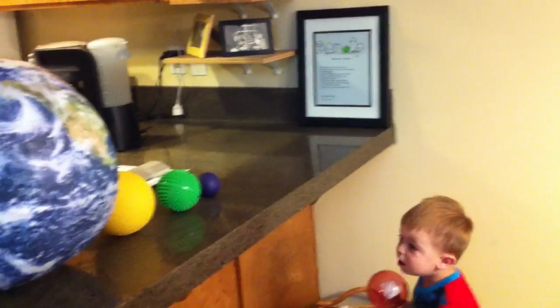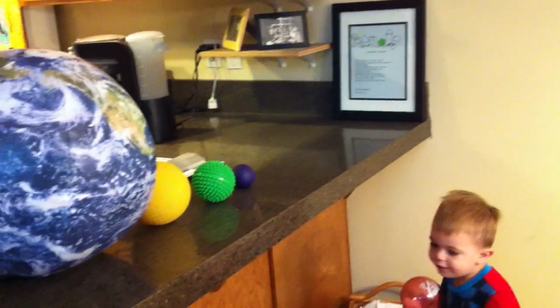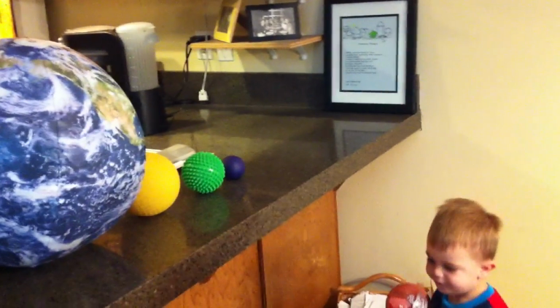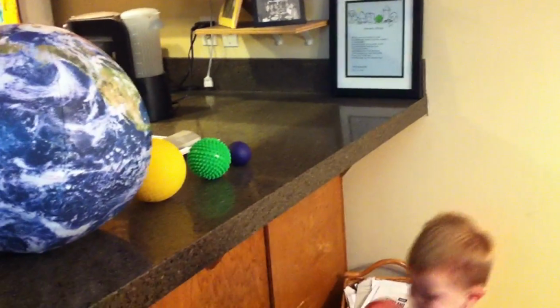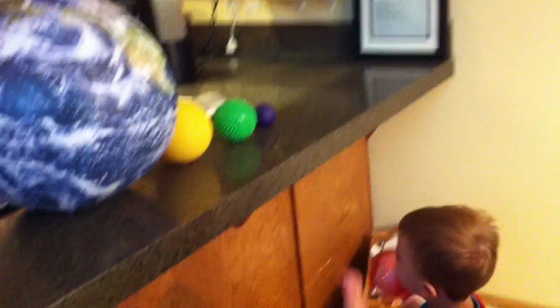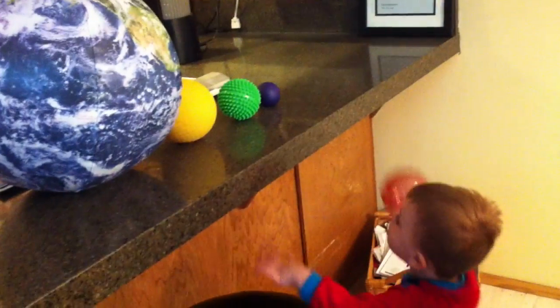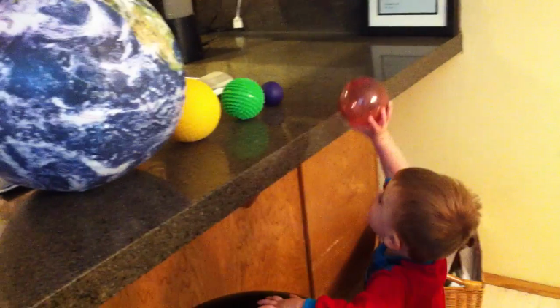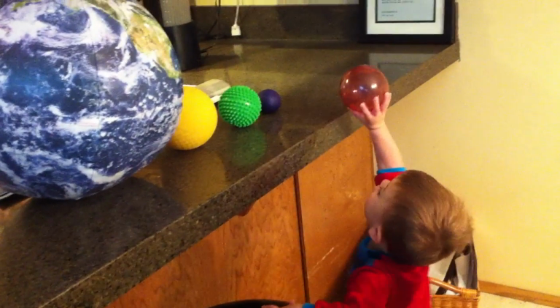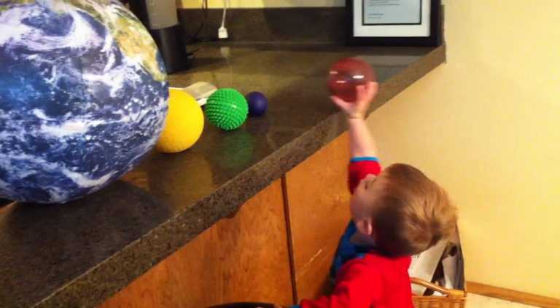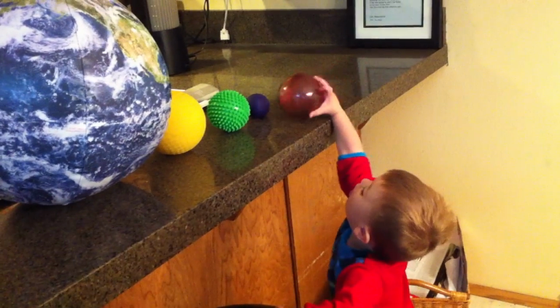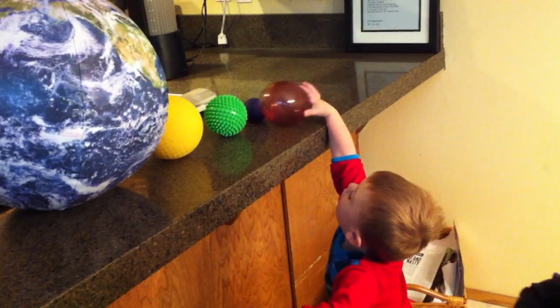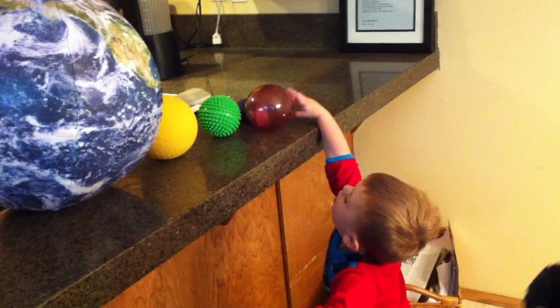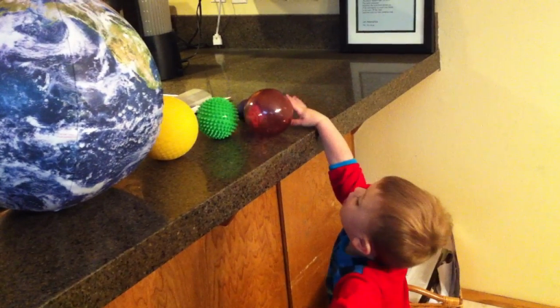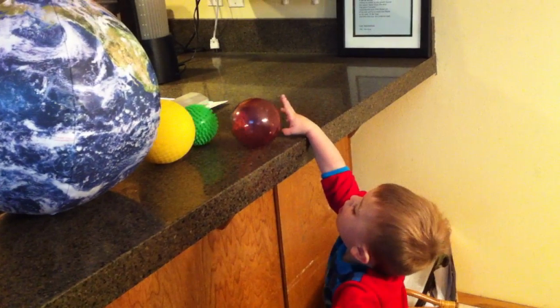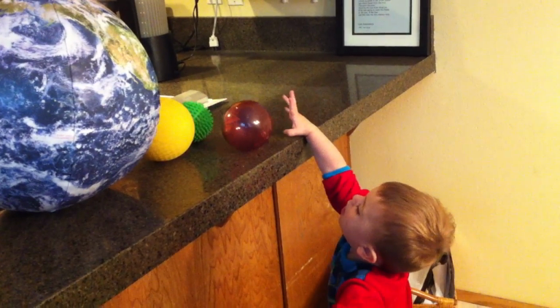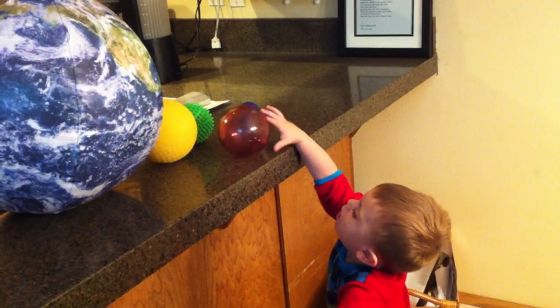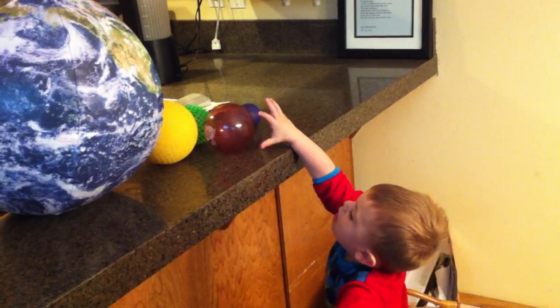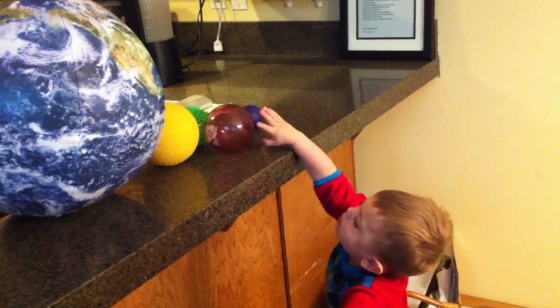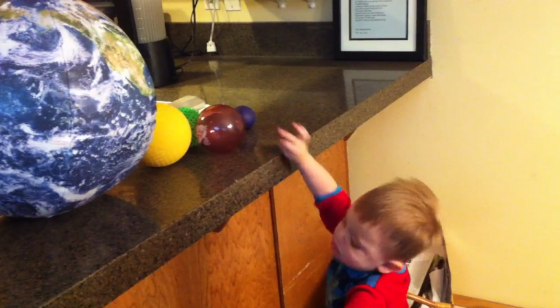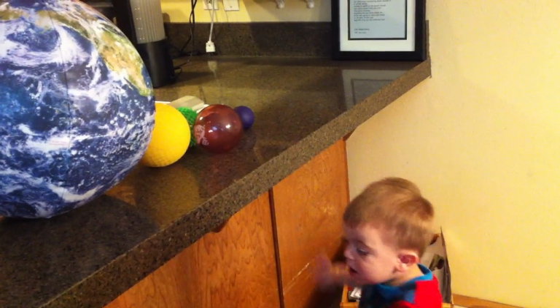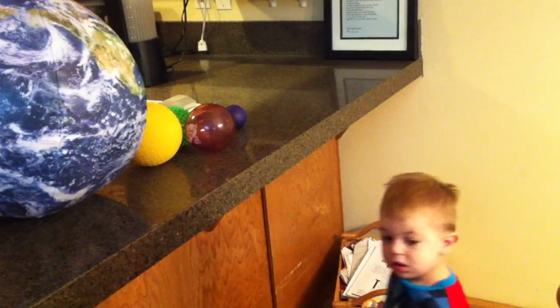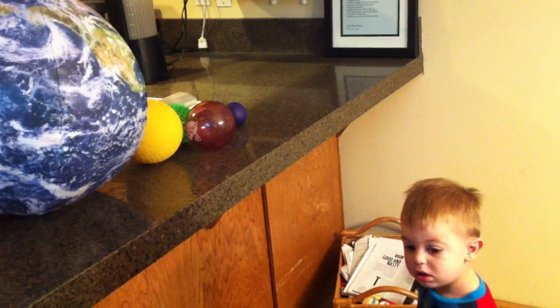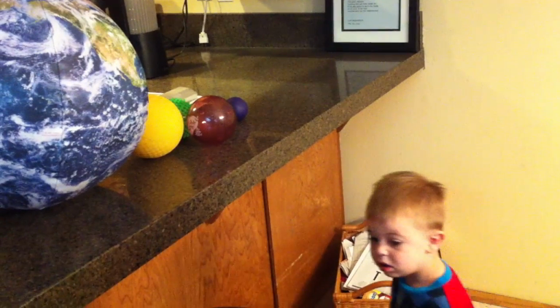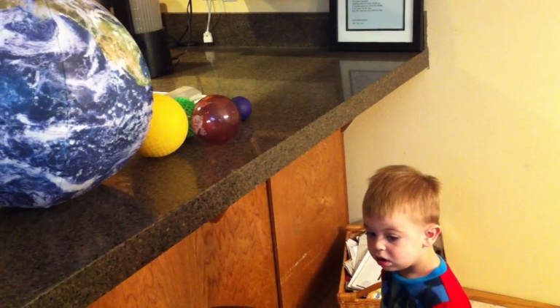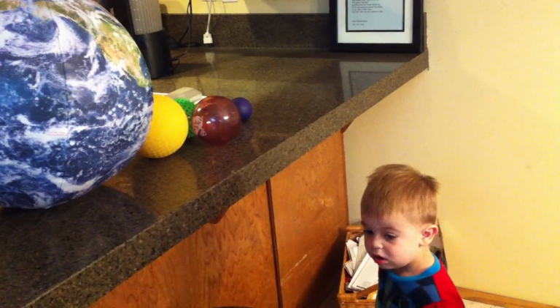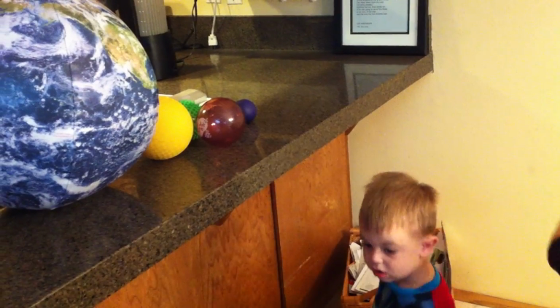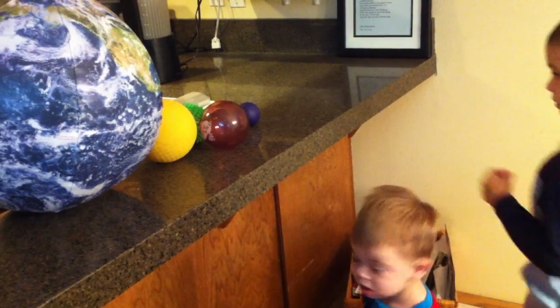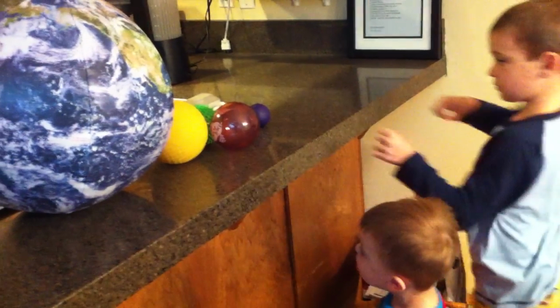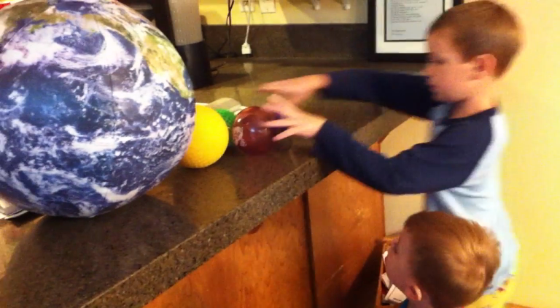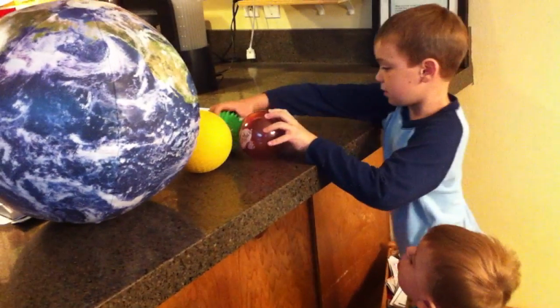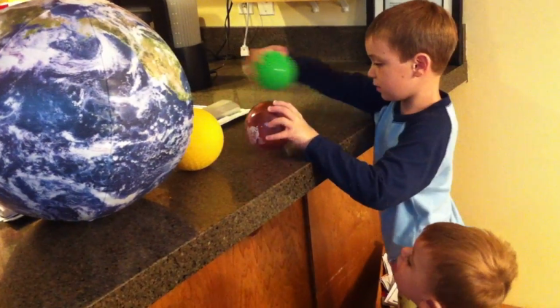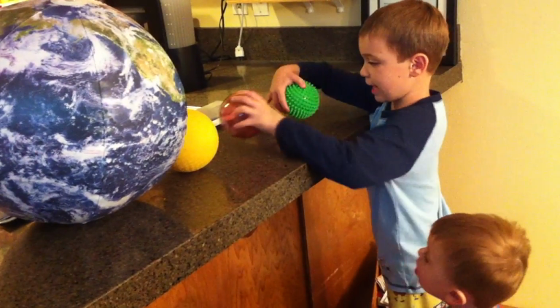Very good job, Lucas. Oh, Theo just added a planet. Do you want to say what that could be?